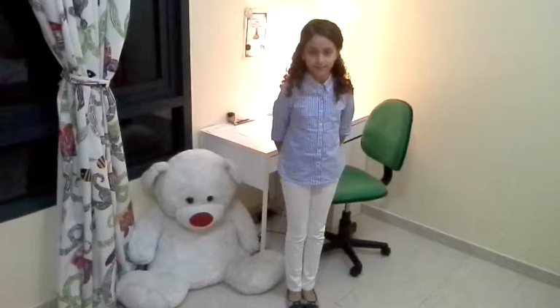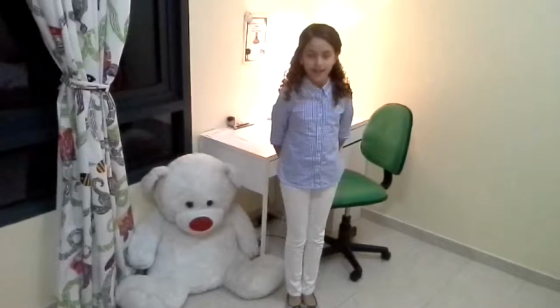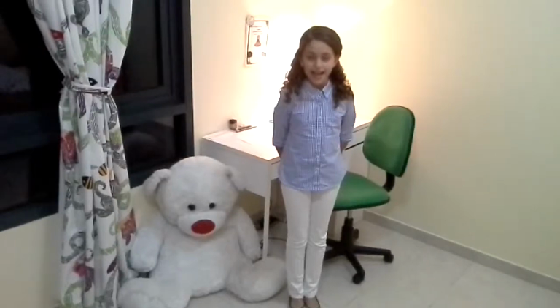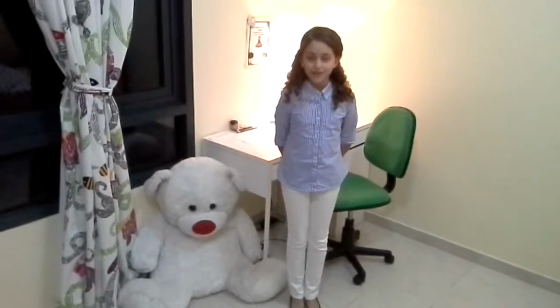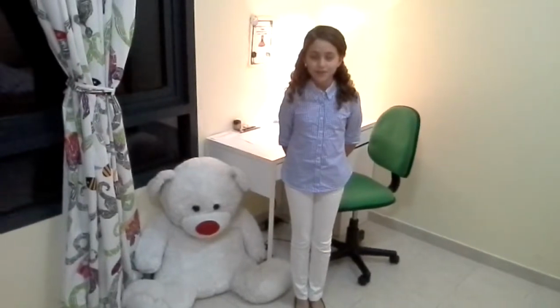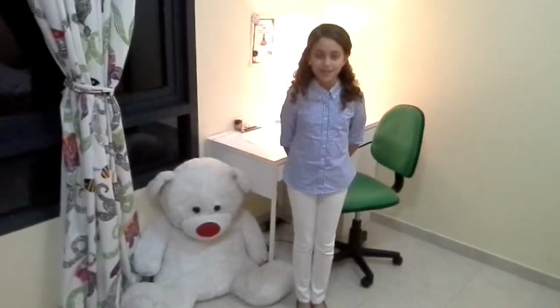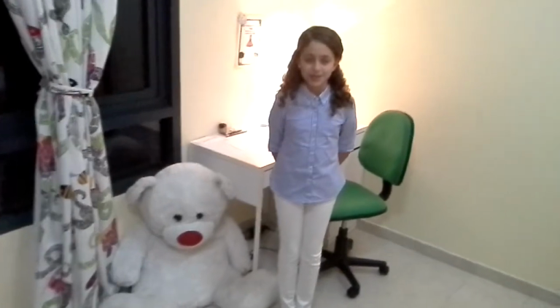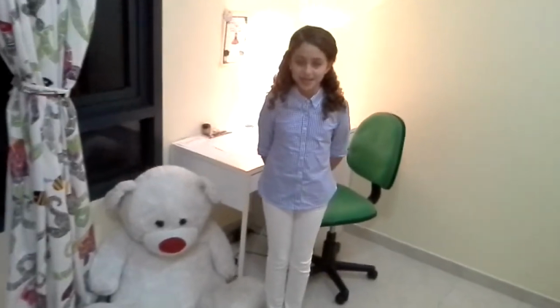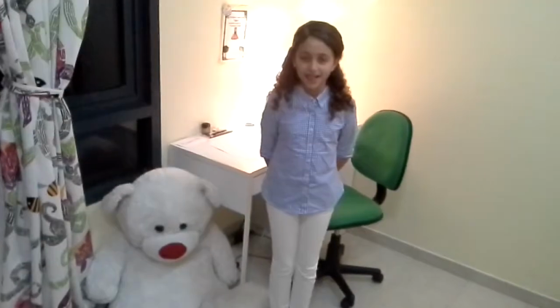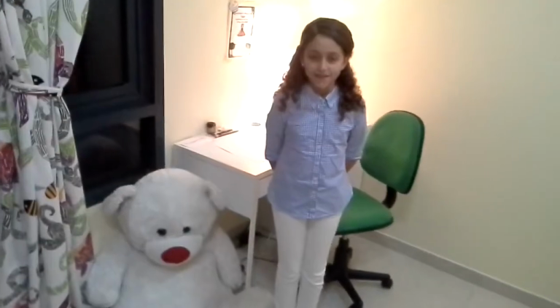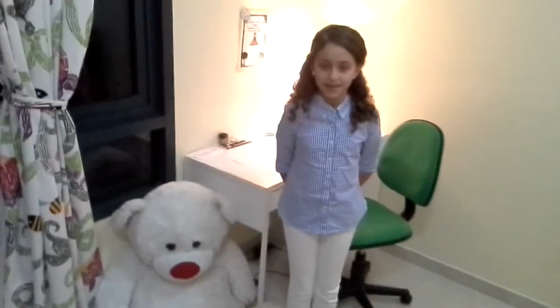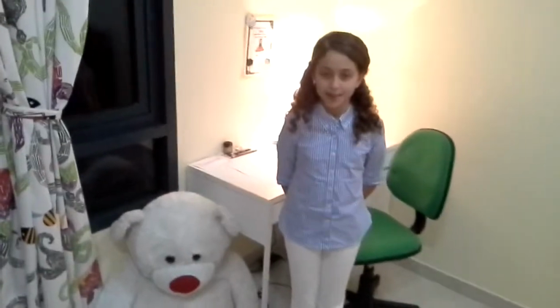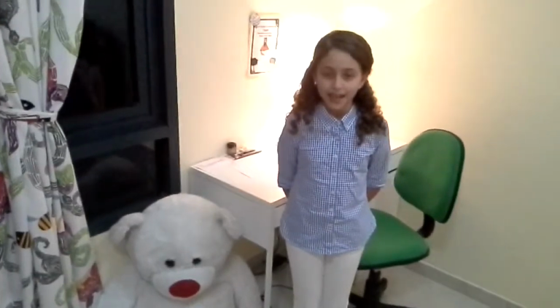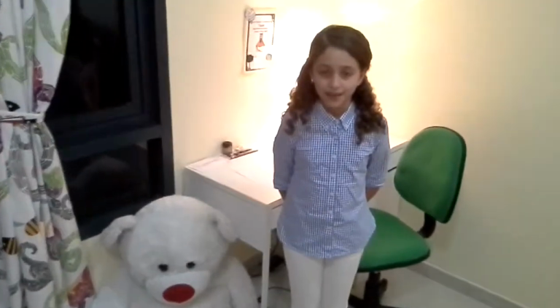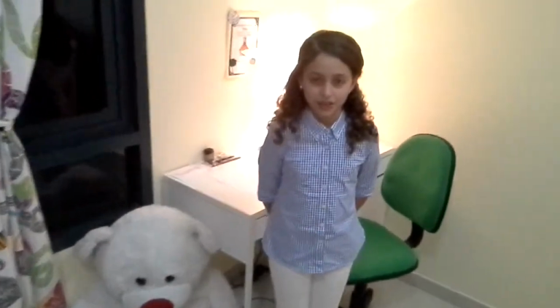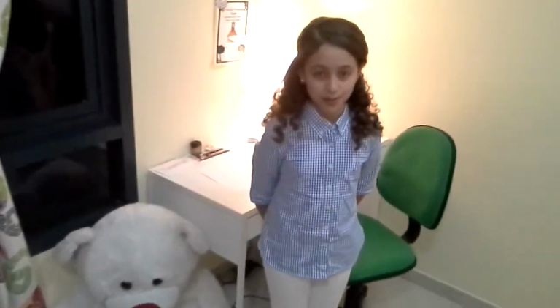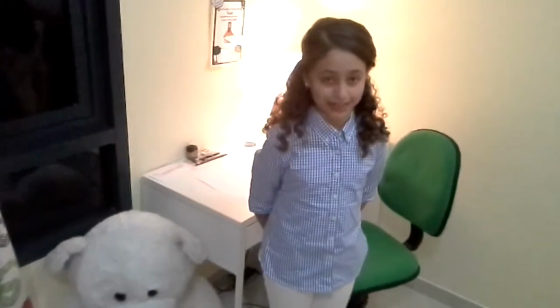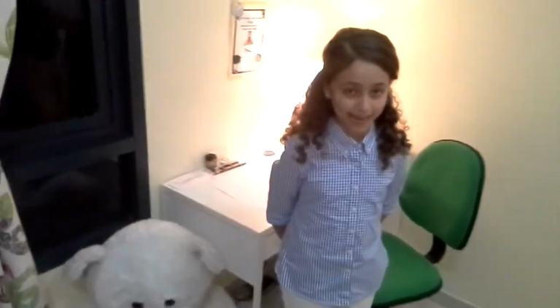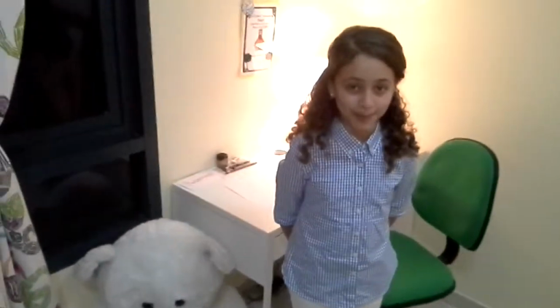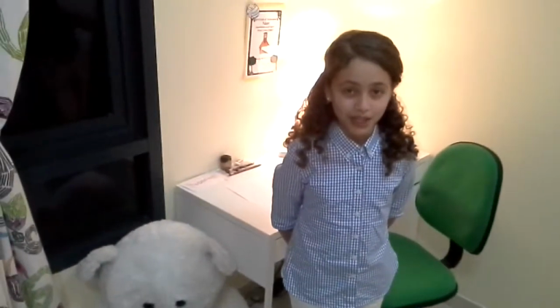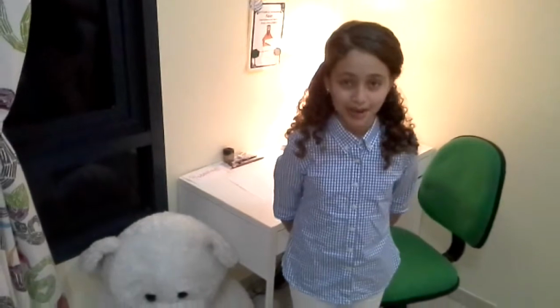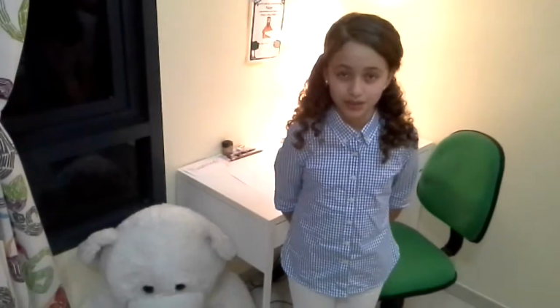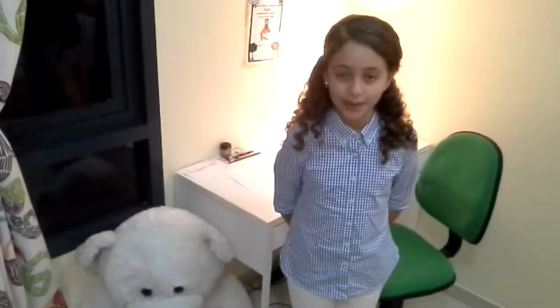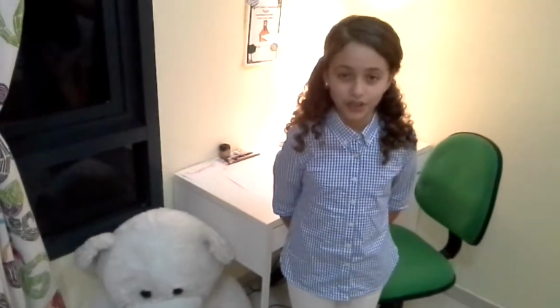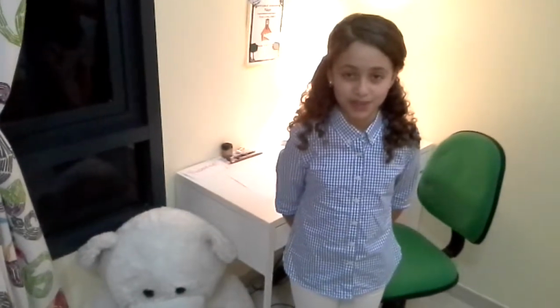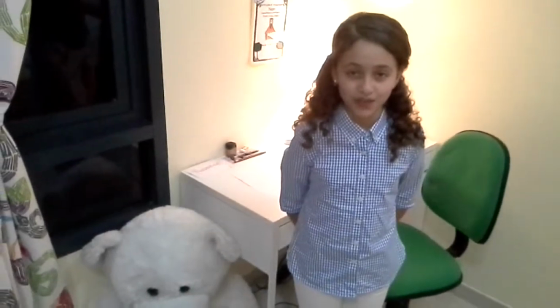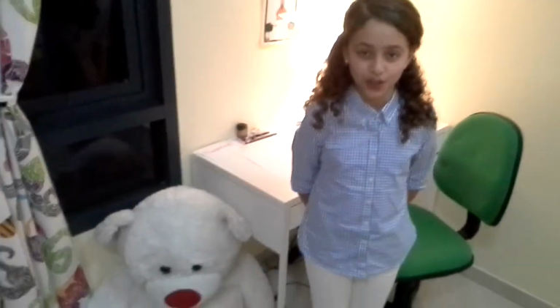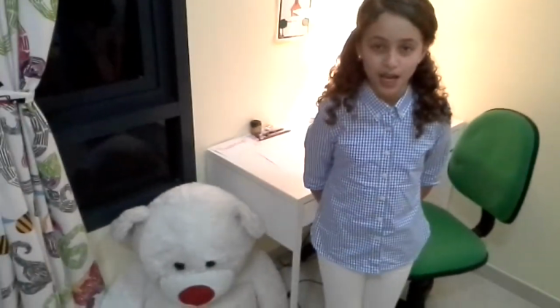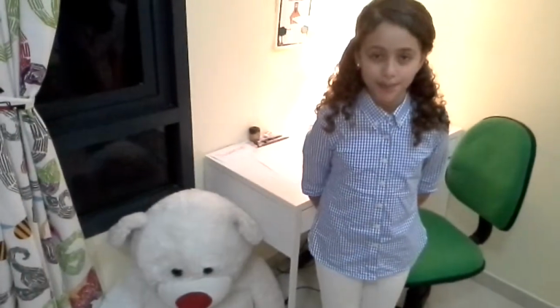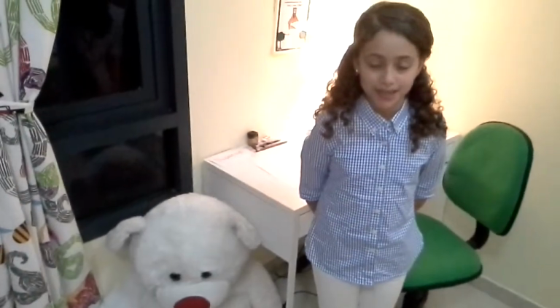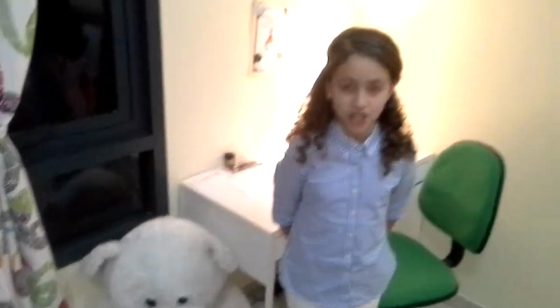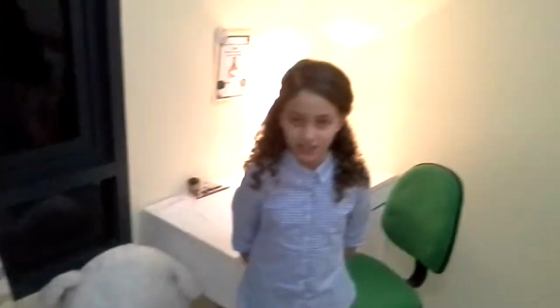Hello everyone, my name is Rusa Mir, 5KME, Jumps World Academy. Today I'm going to present for you my pizza challenge.